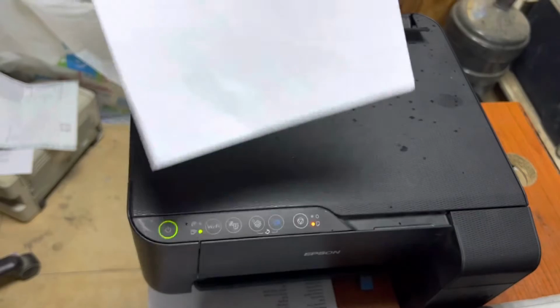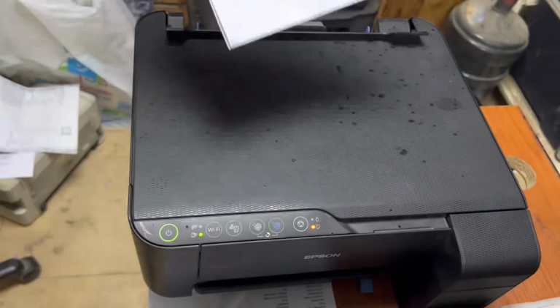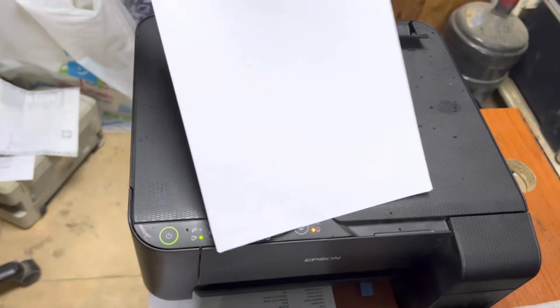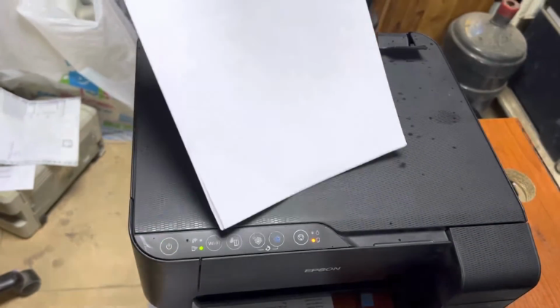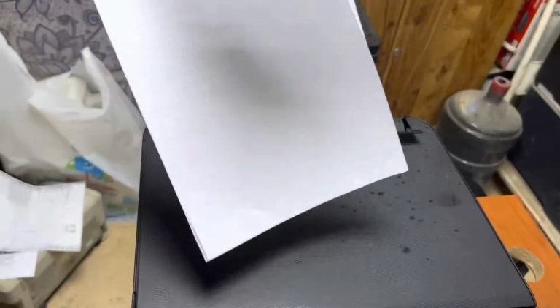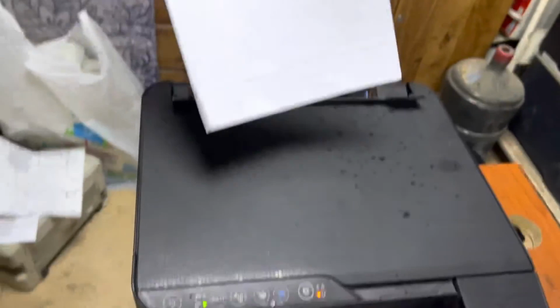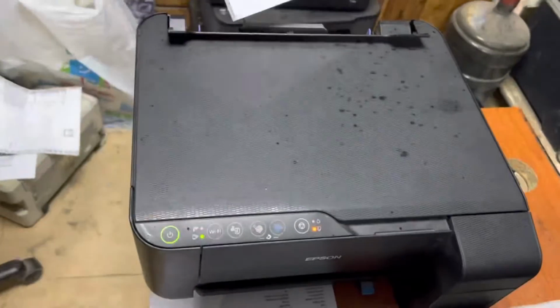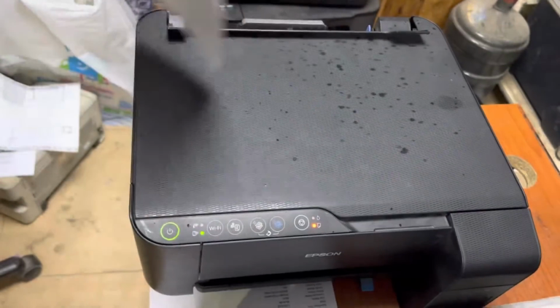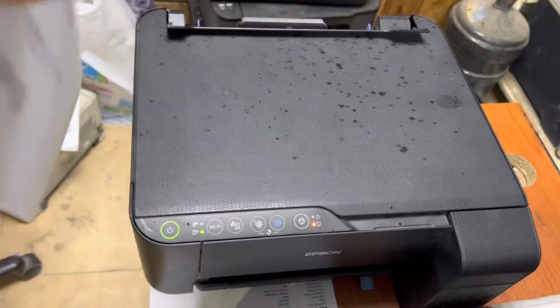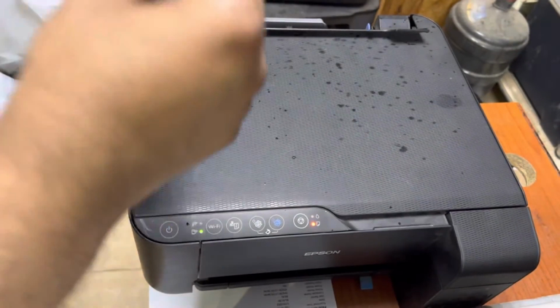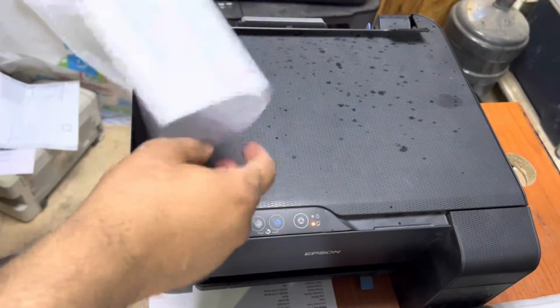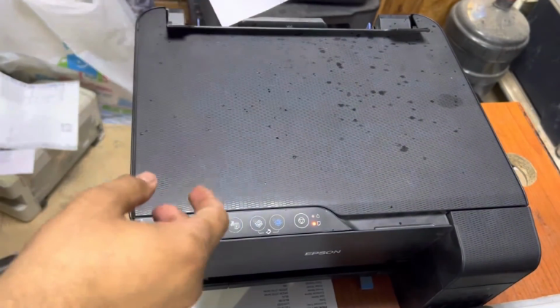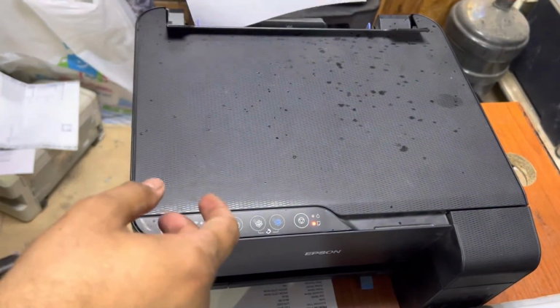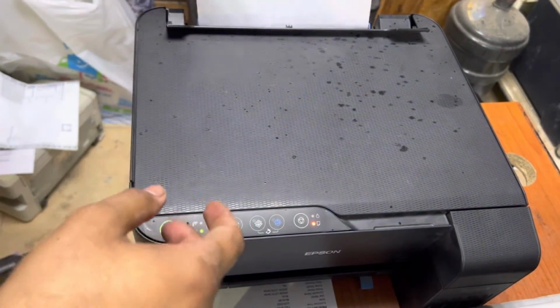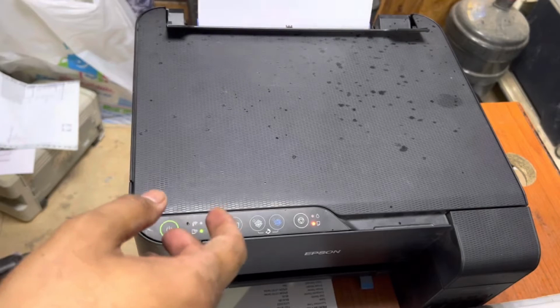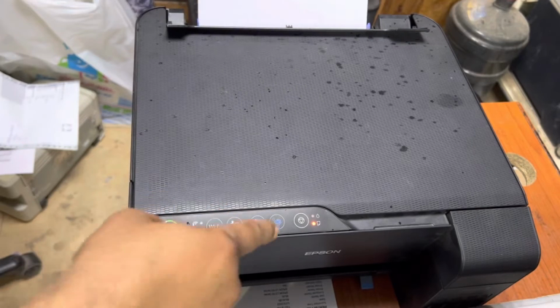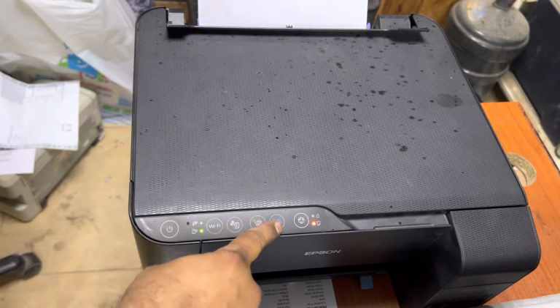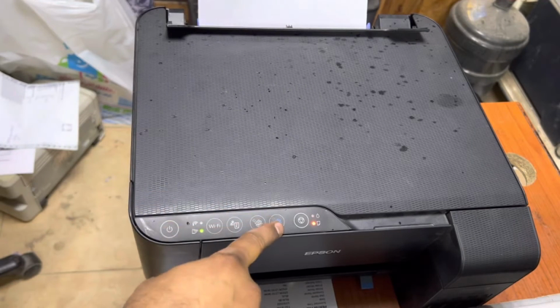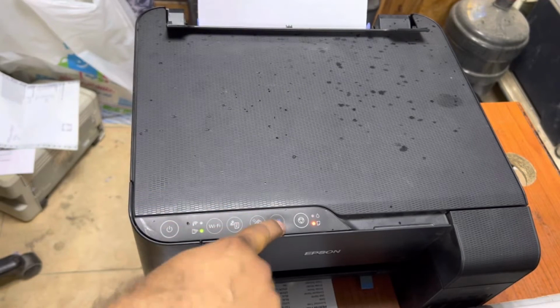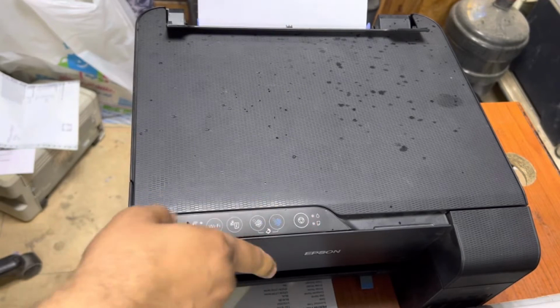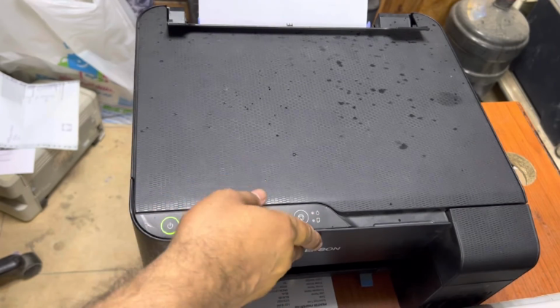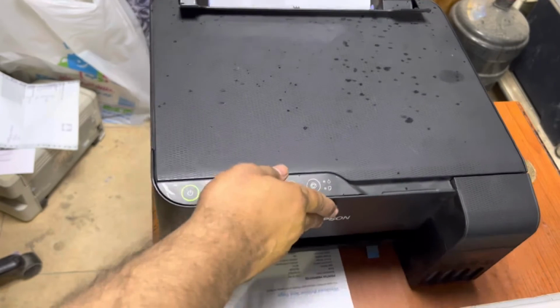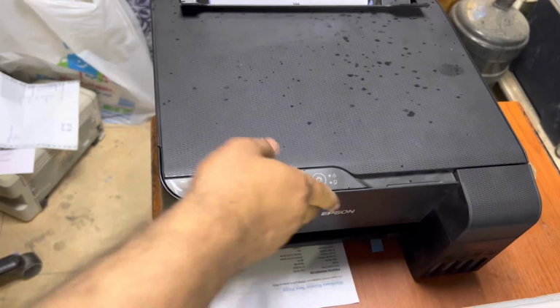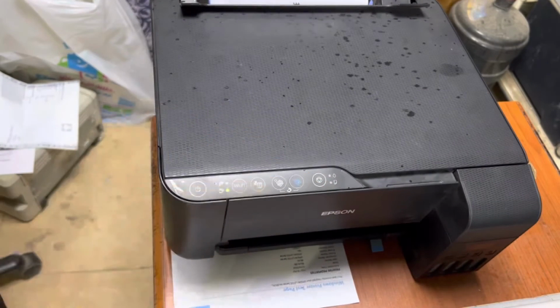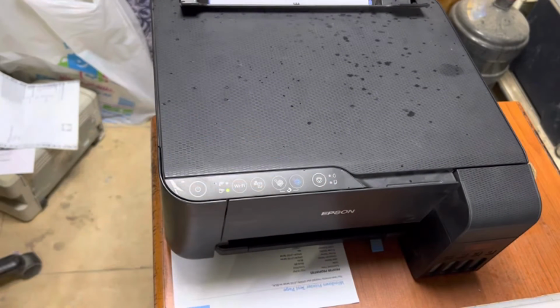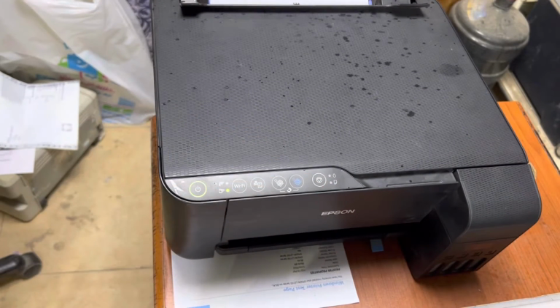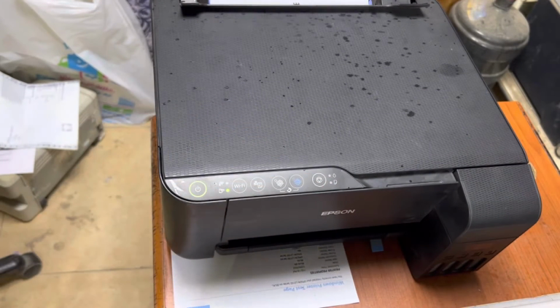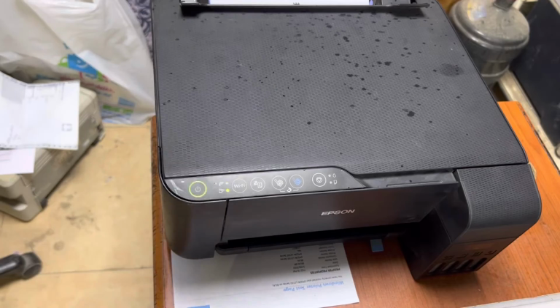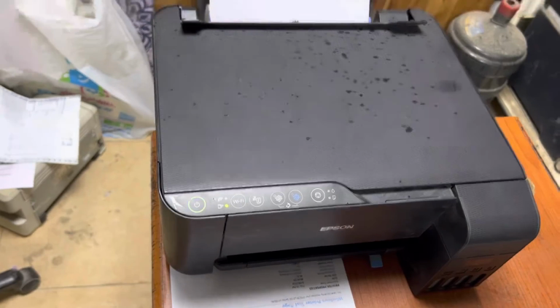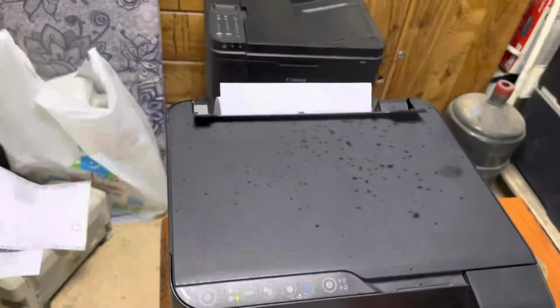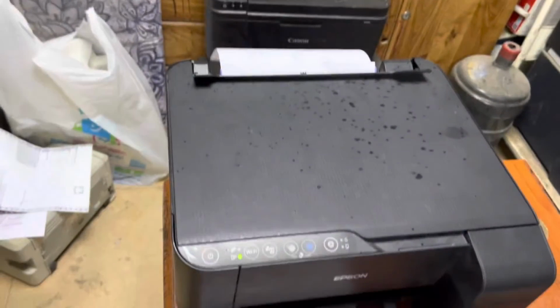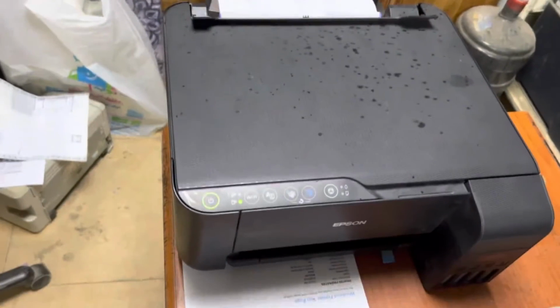I've rotated the printer back. Now I'll insert the paper and check whether it's picking up the paper well or not. Just press the copy button — and you can see it's feeding very well.